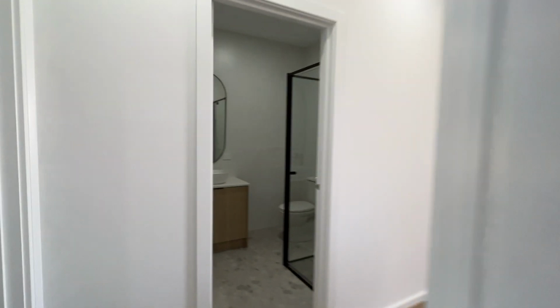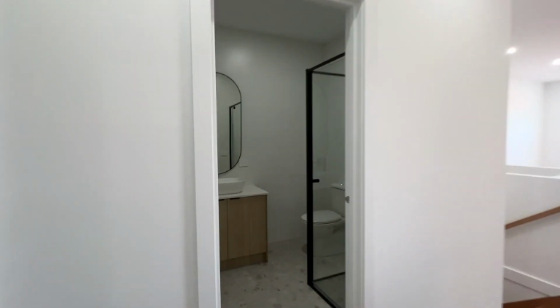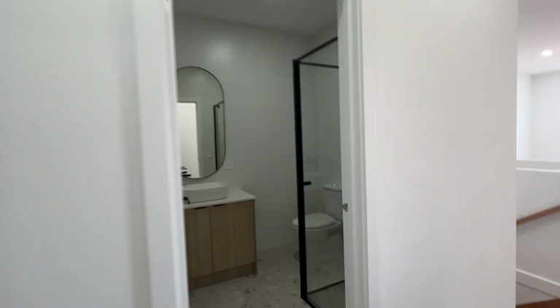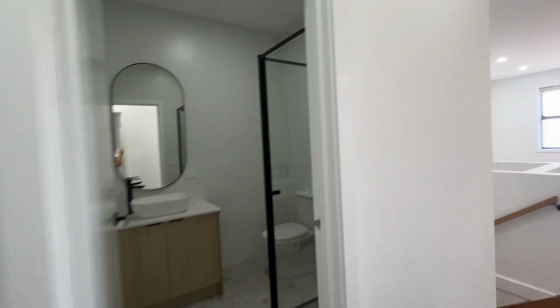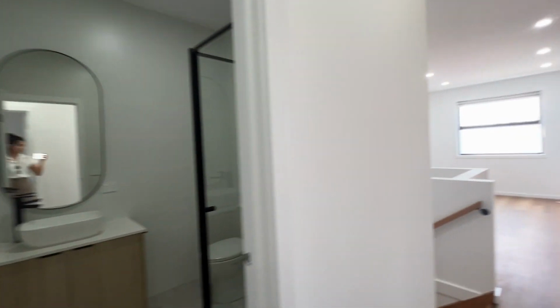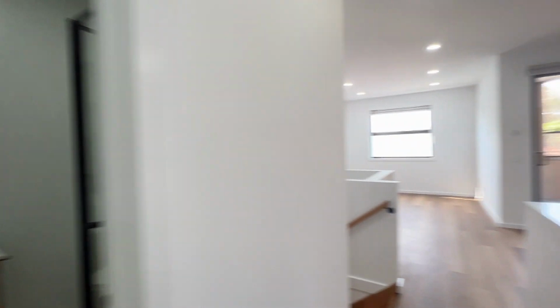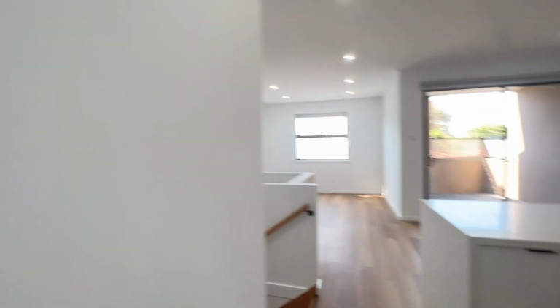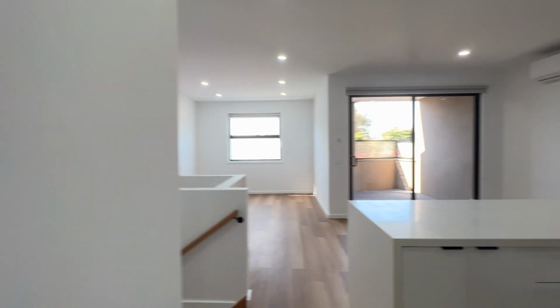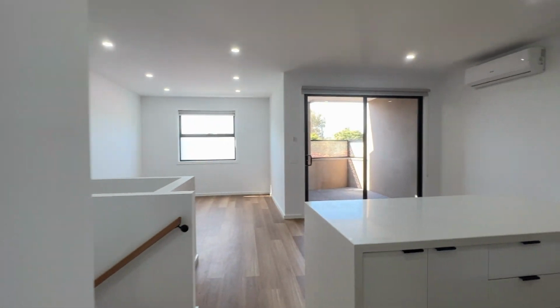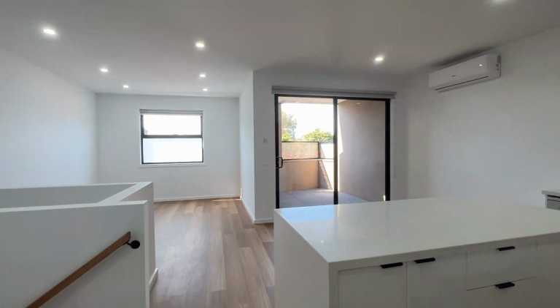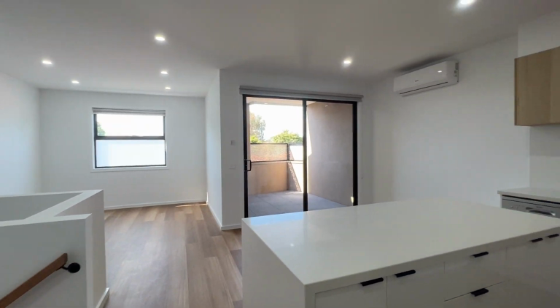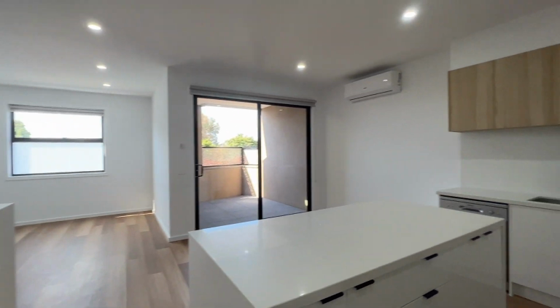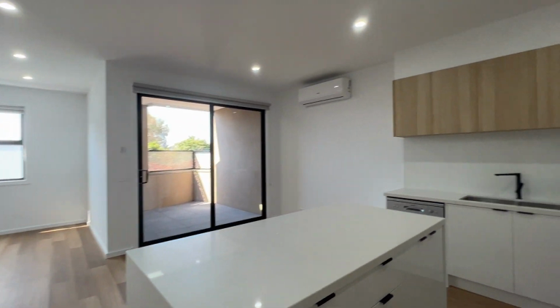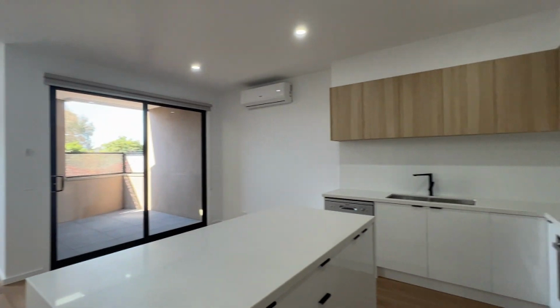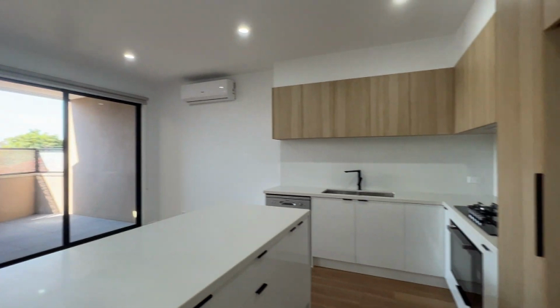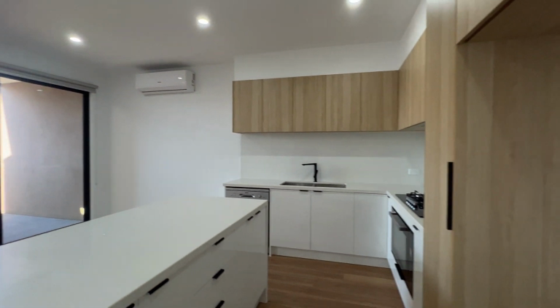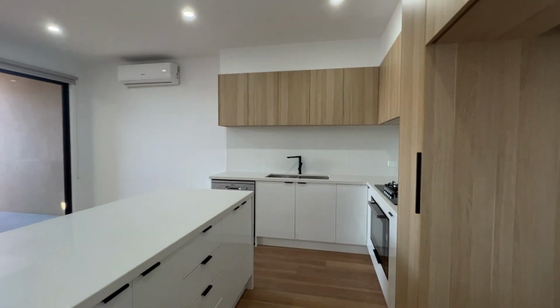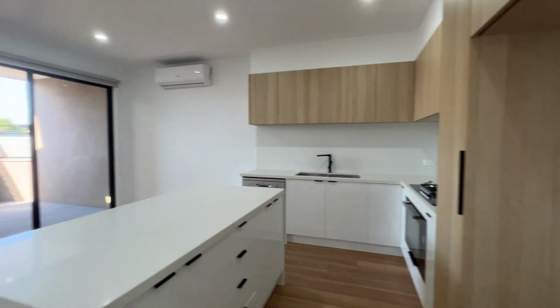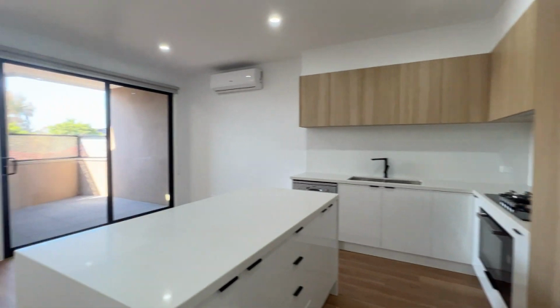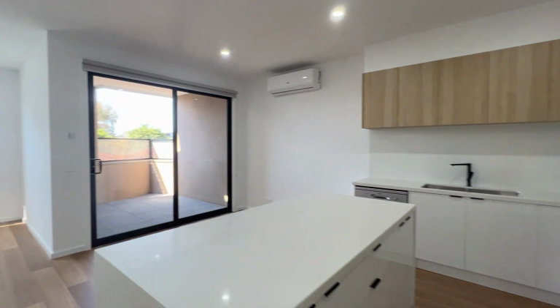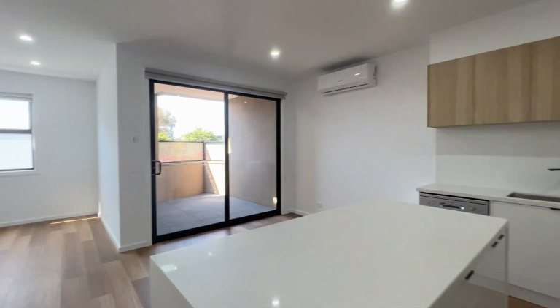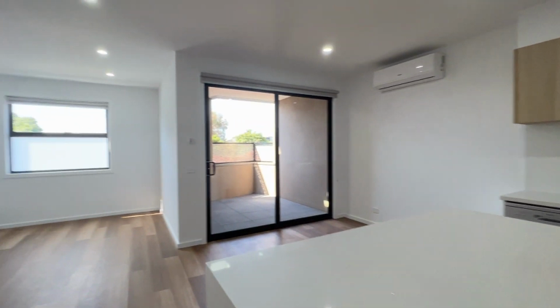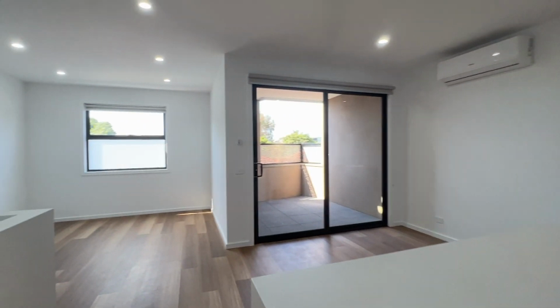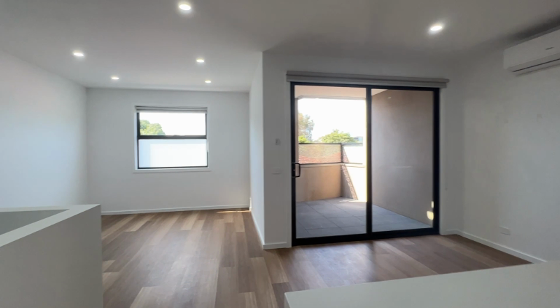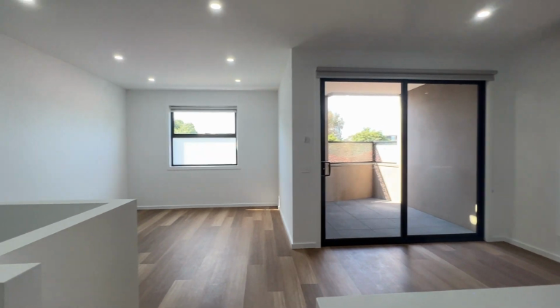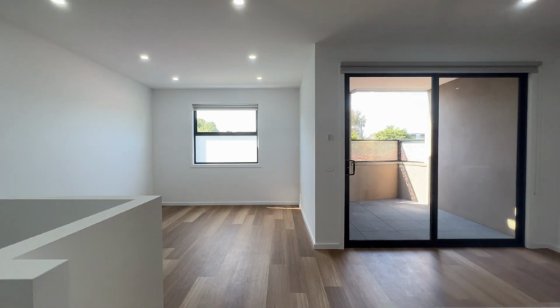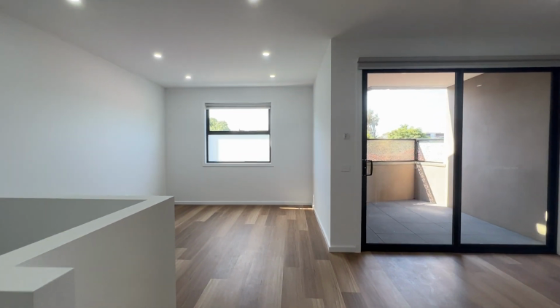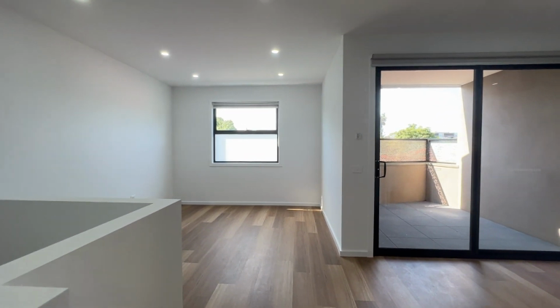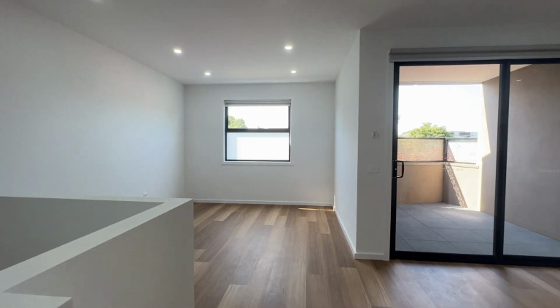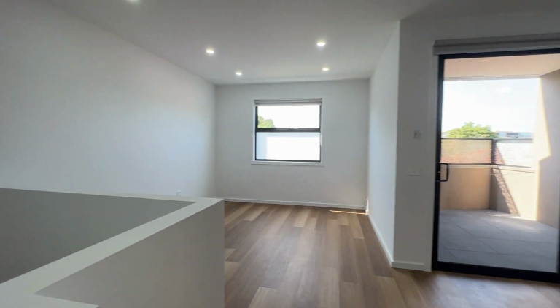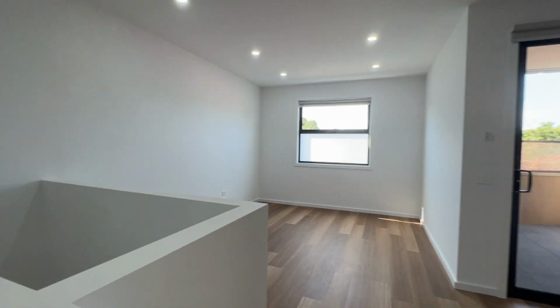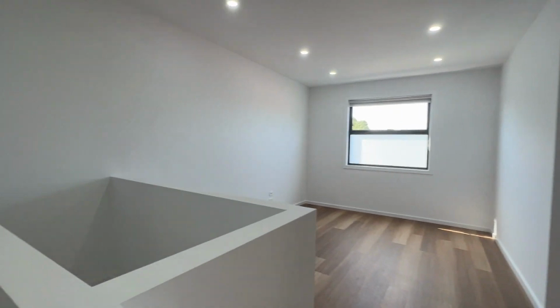So that's pretty much it. Upstairs it's got kitchen, living, two bedrooms, and one bathroom. Downstairs it's got garage, laundry, one bedroom, and one bathroom.